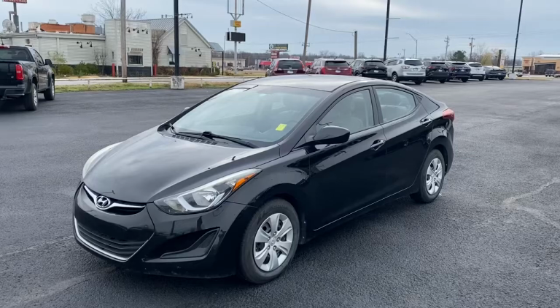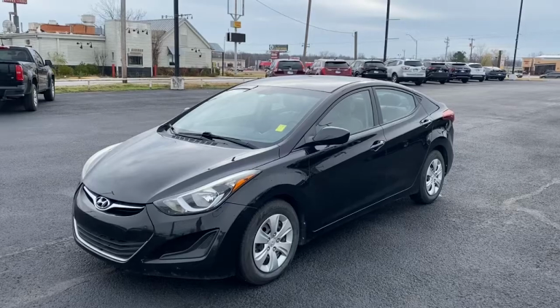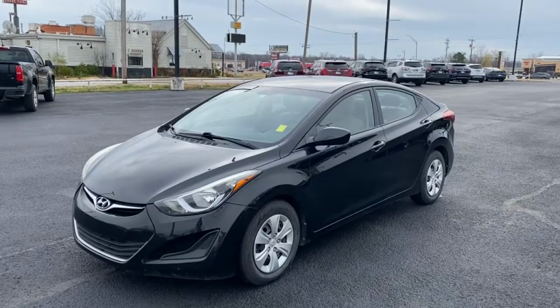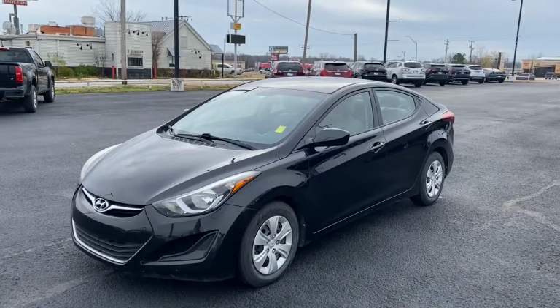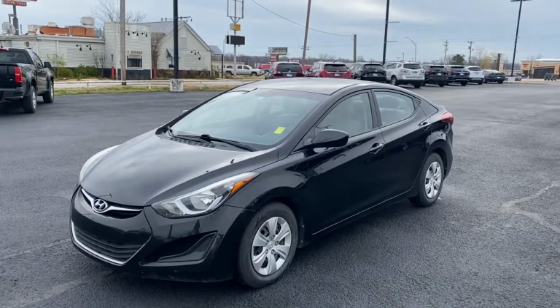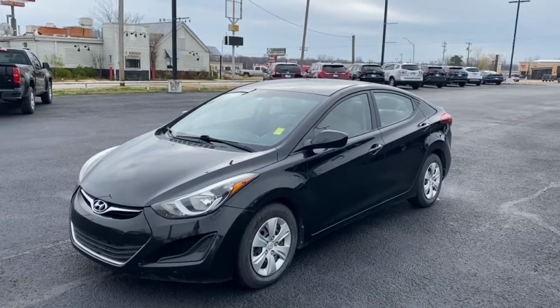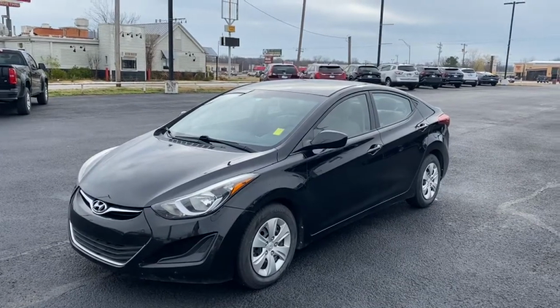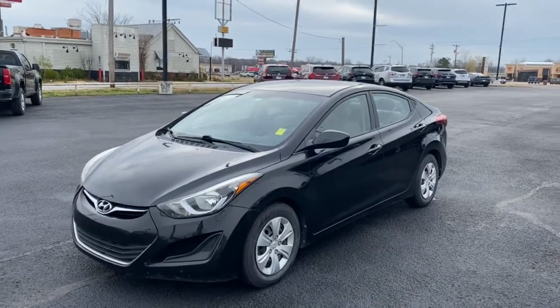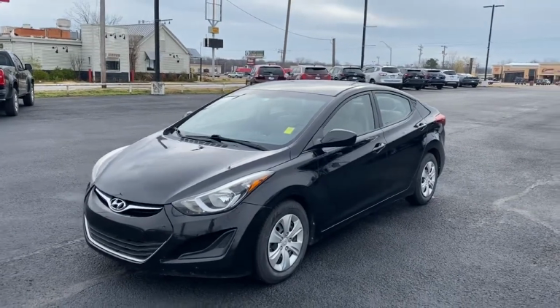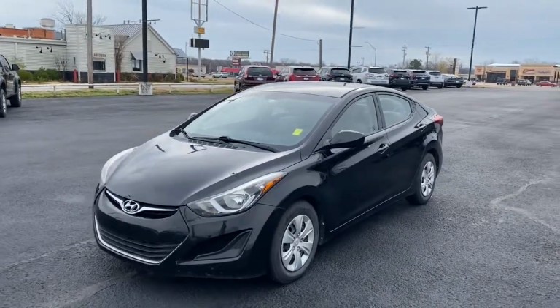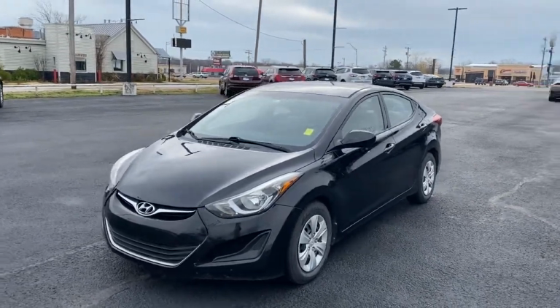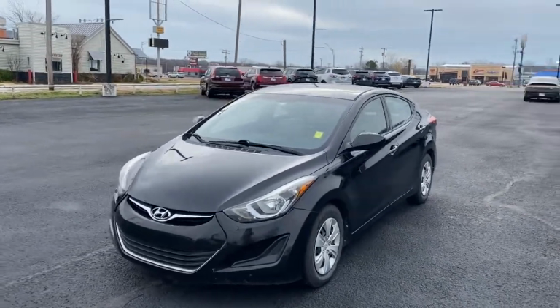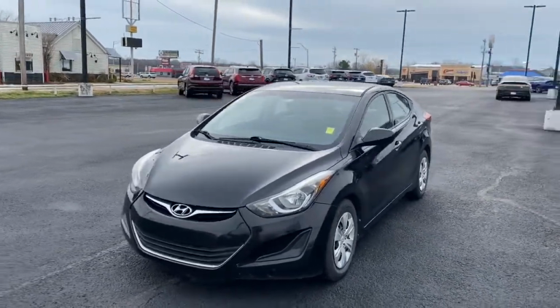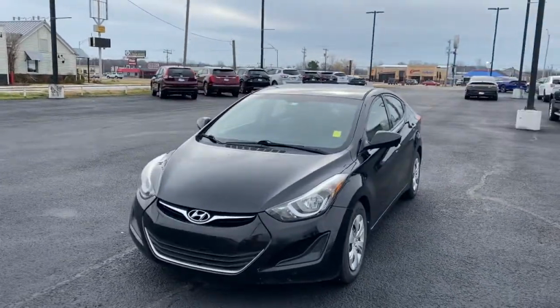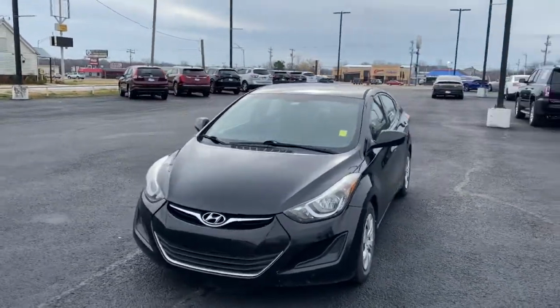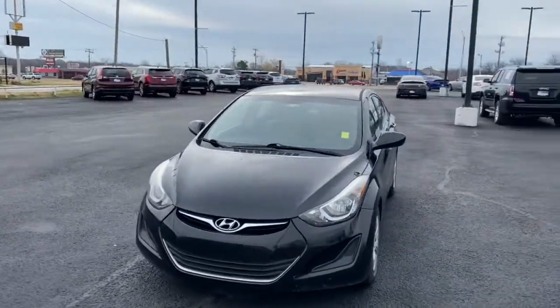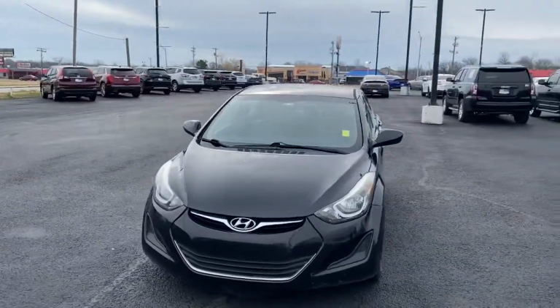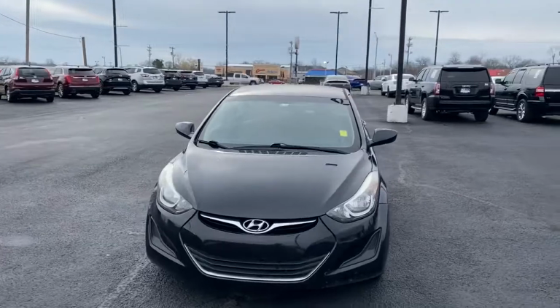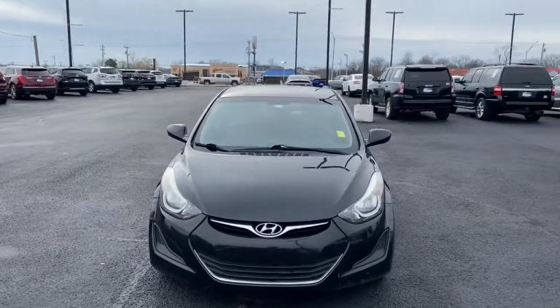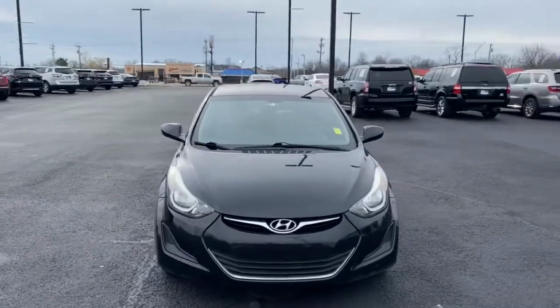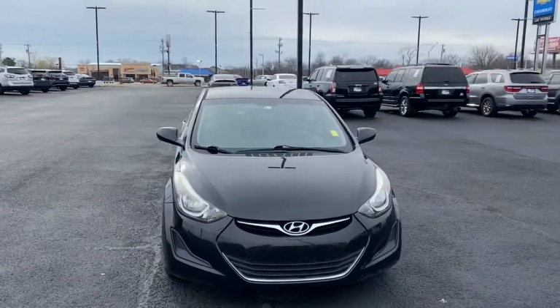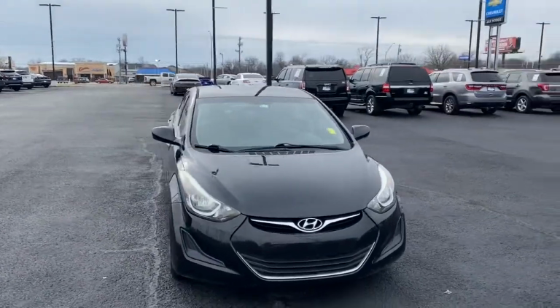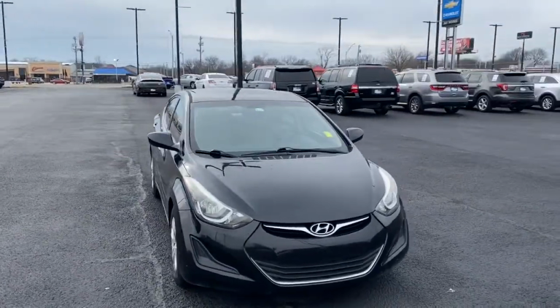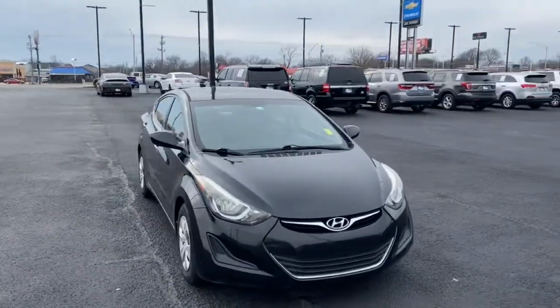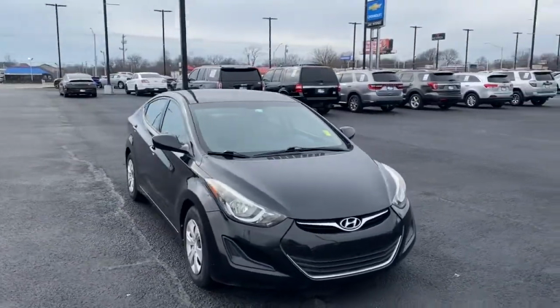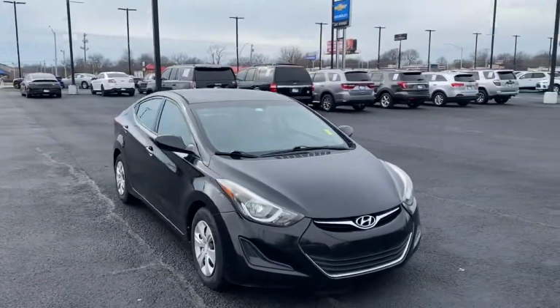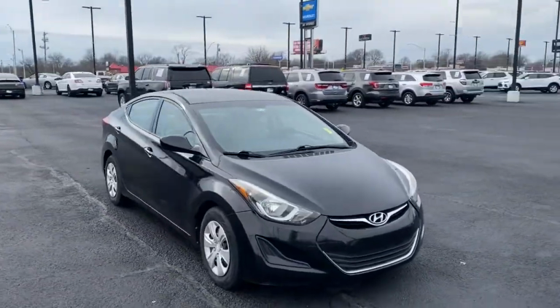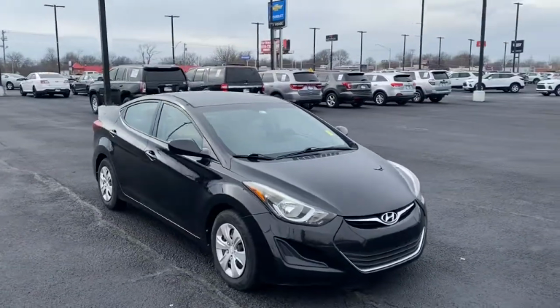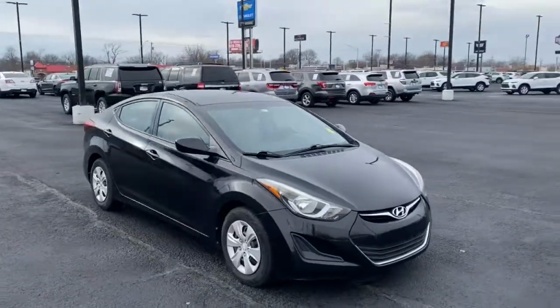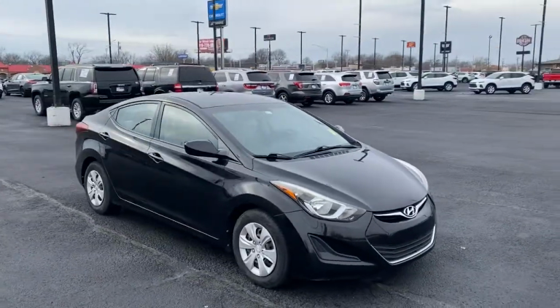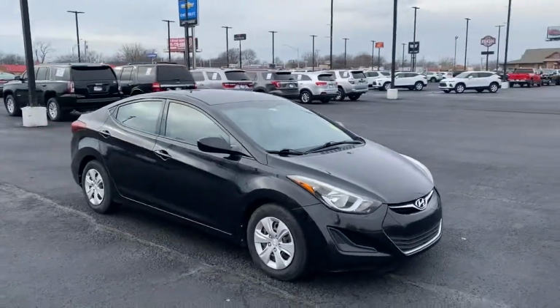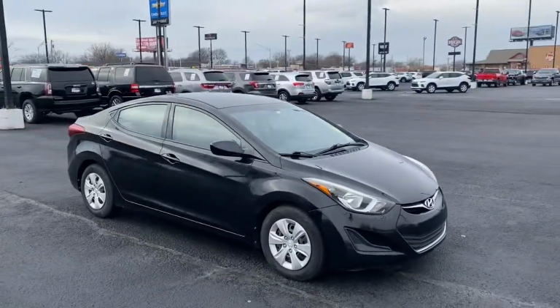You will be amazed by this 2016 Hyundai Elantra. With less than 80,000 miles on the odometer, this vehicle provides excellent value.